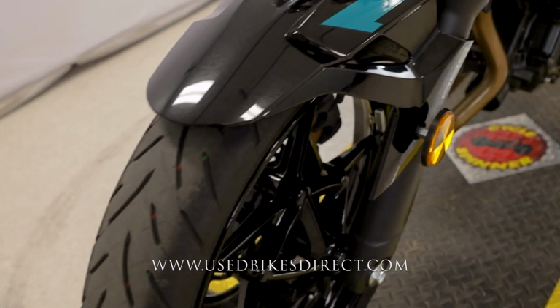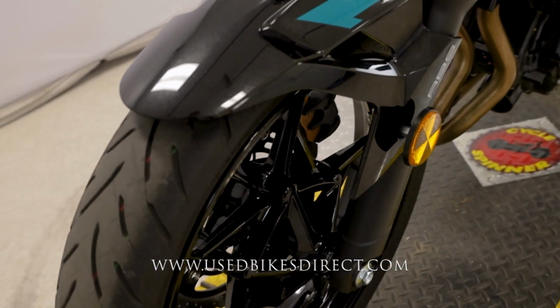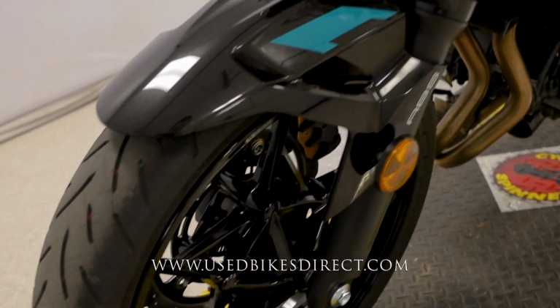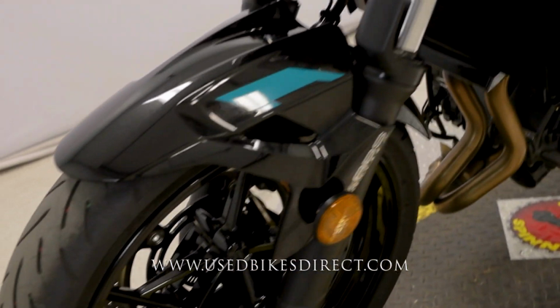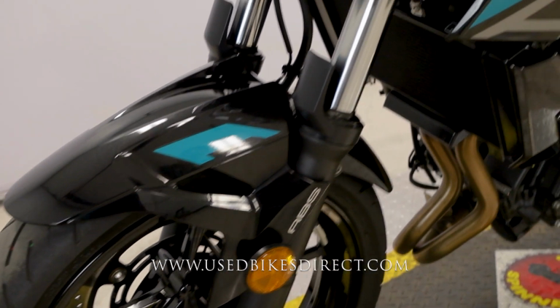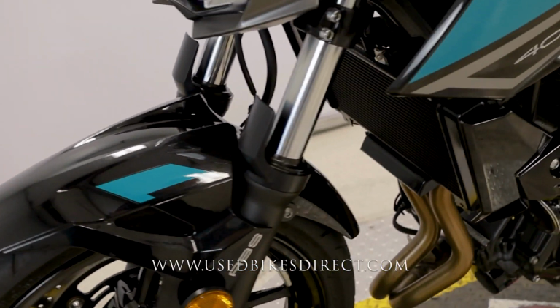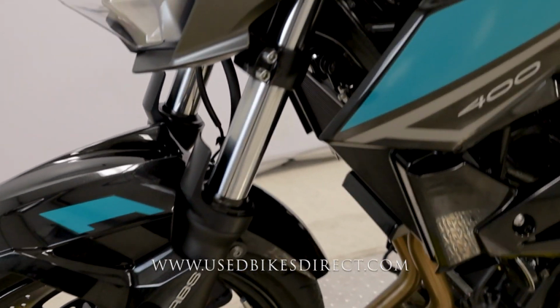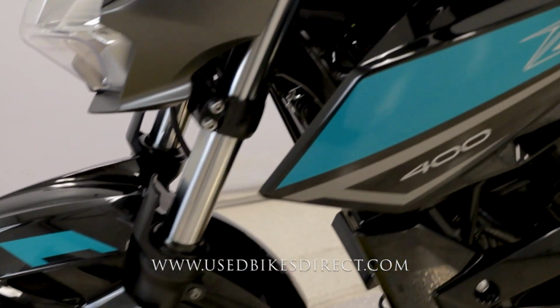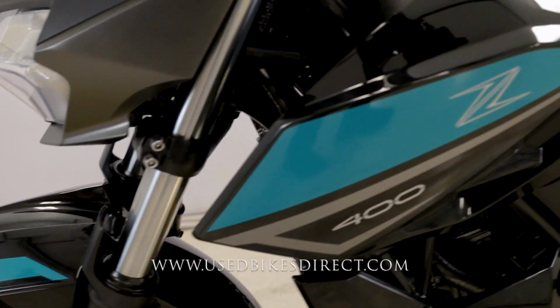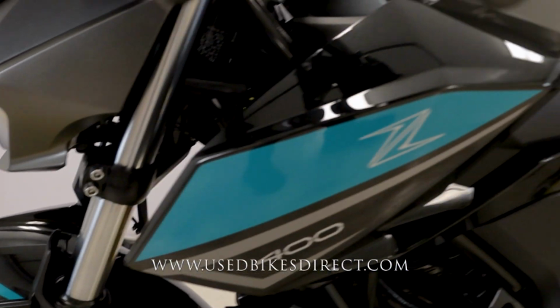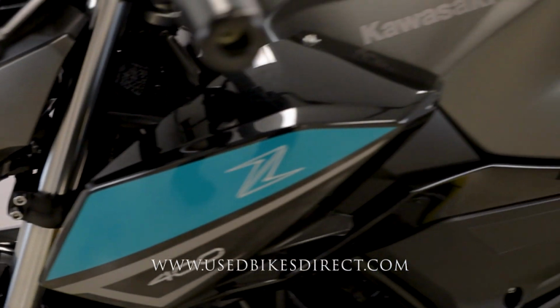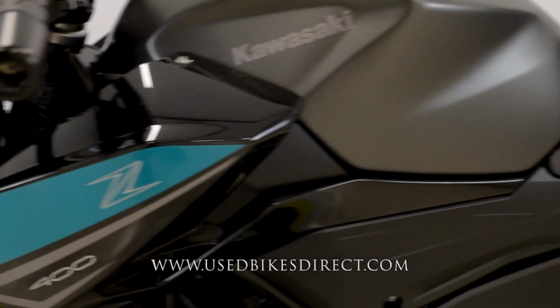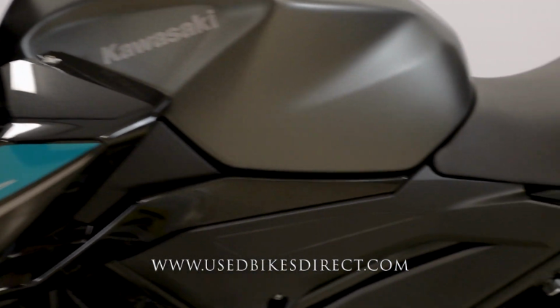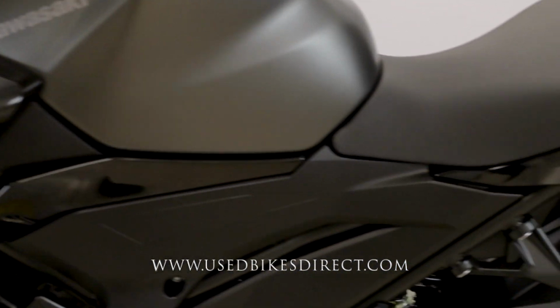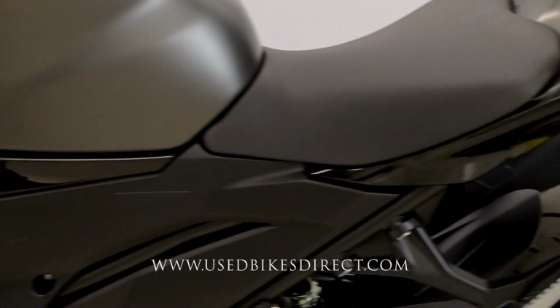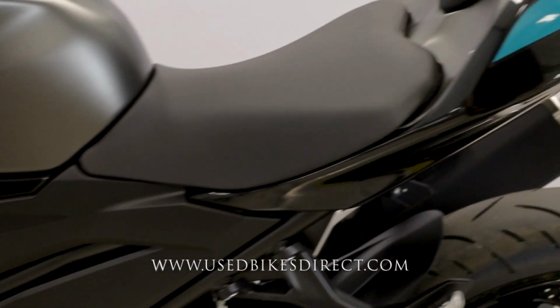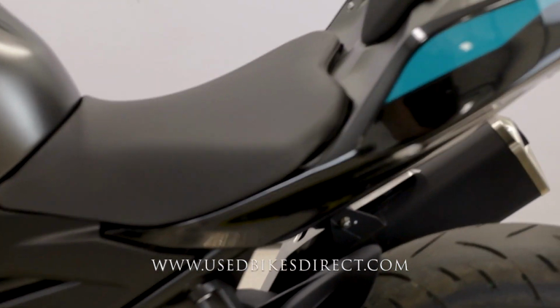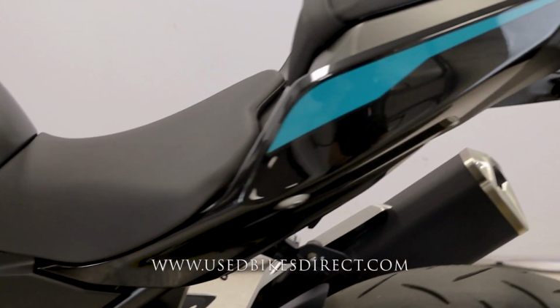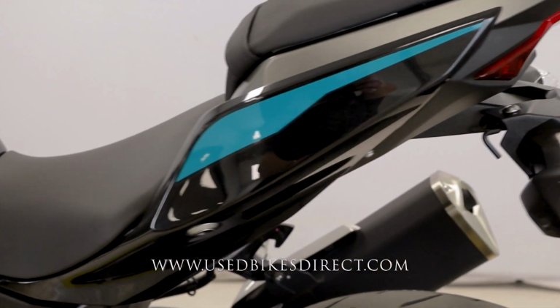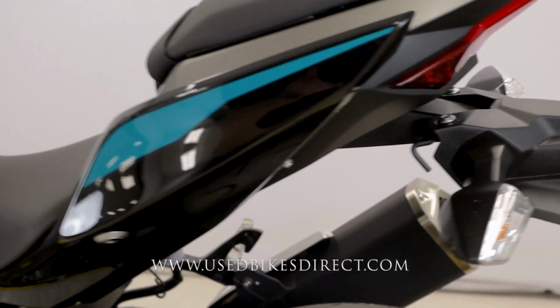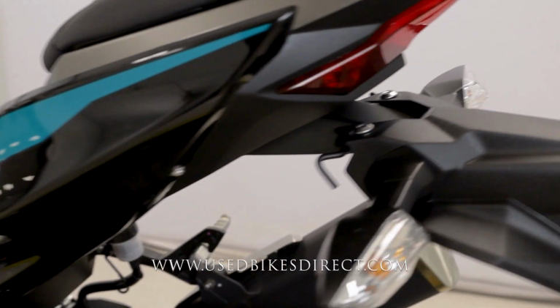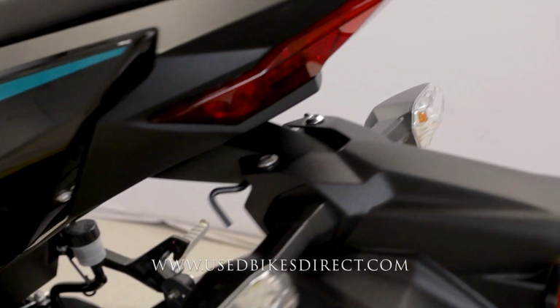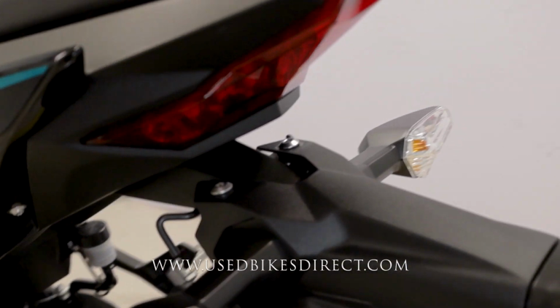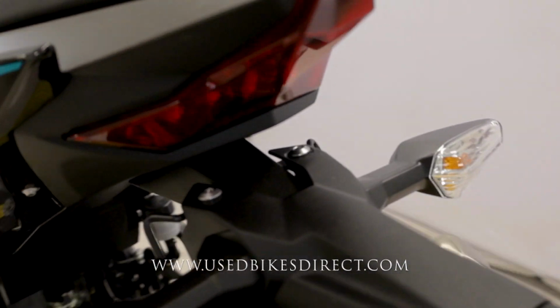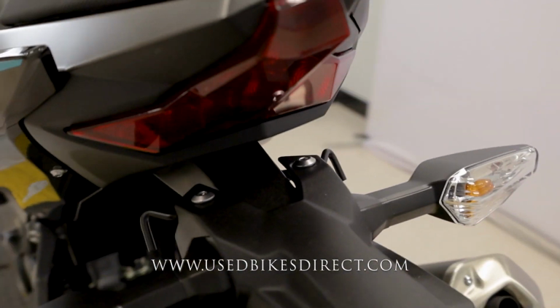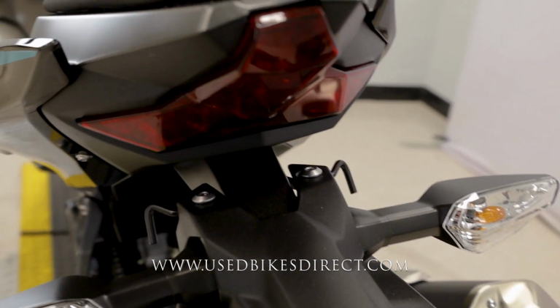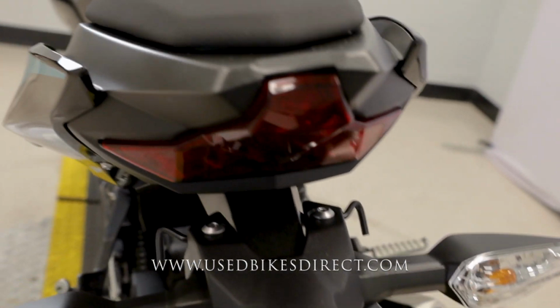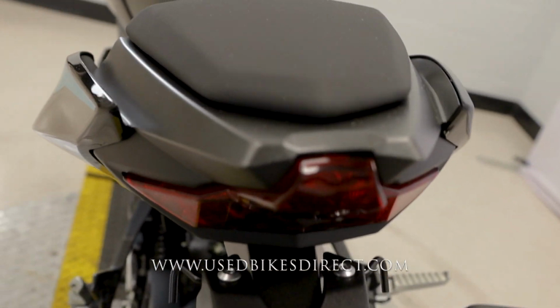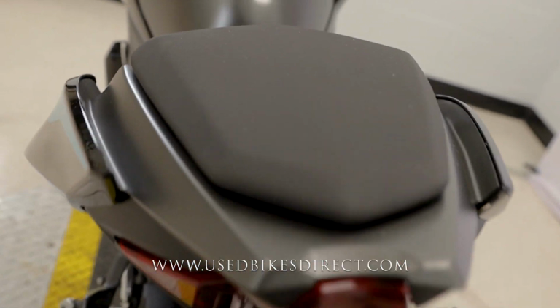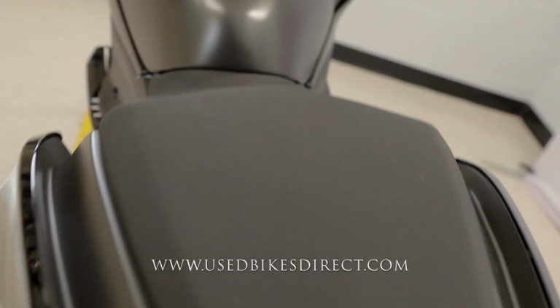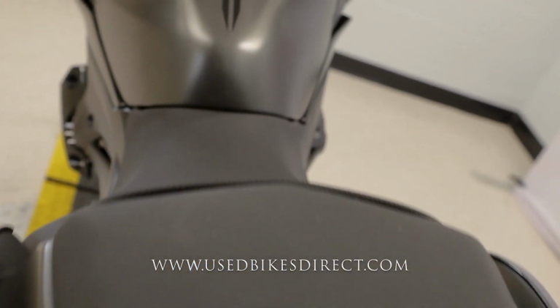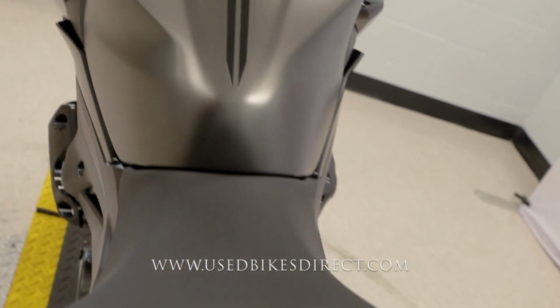Being that this is a naked bike, you're going to have that comfortable and upright riding position, making it a perfect commuter. Obviously if you're a beginner rider, it would be perfectly suited for those needs as well.